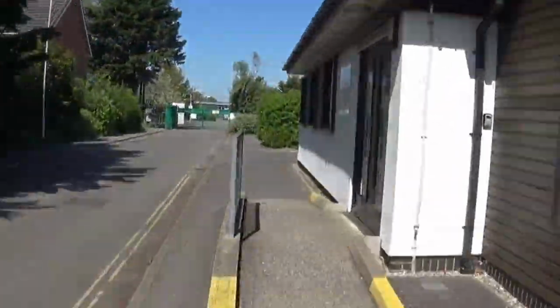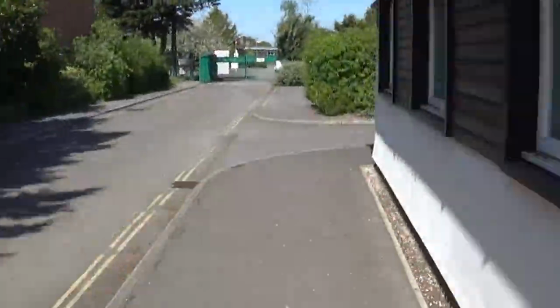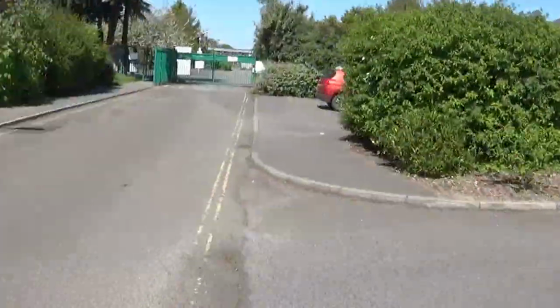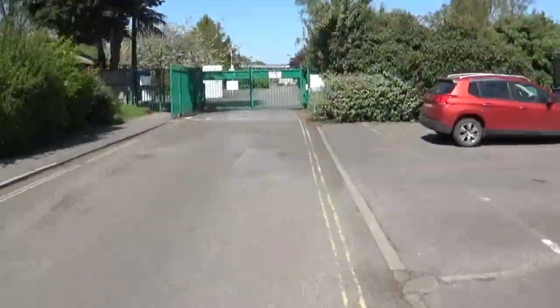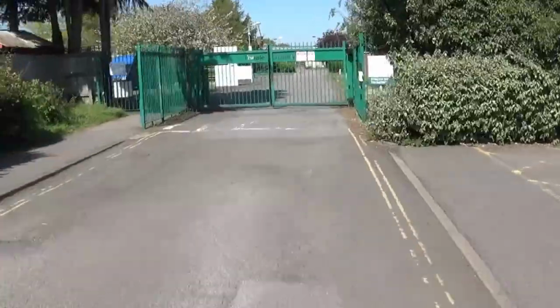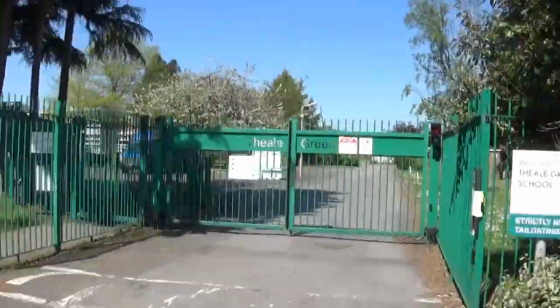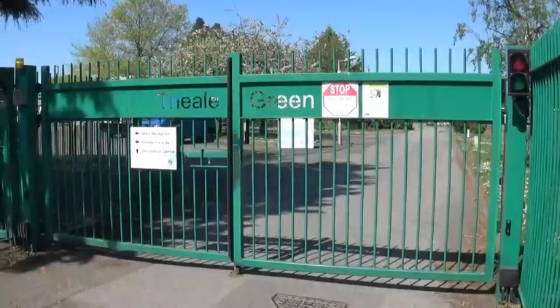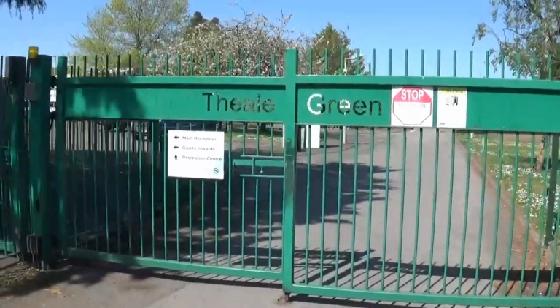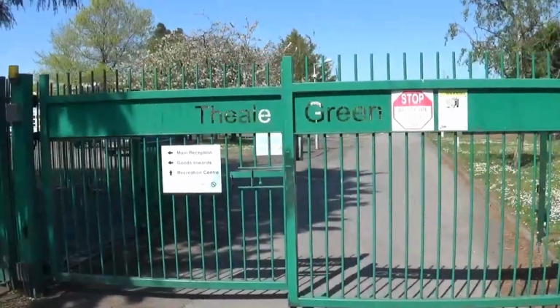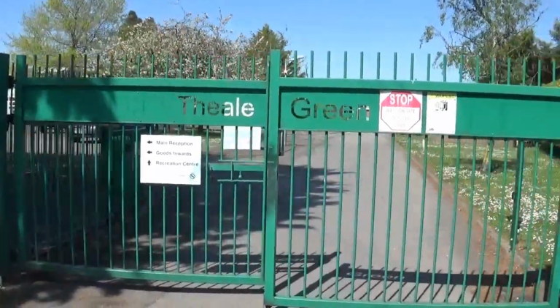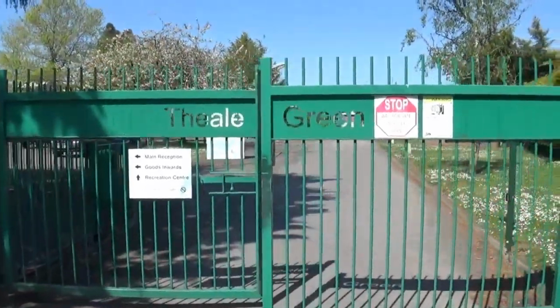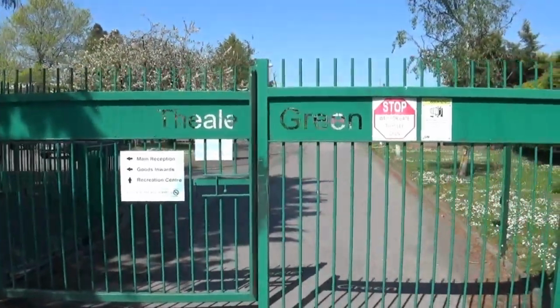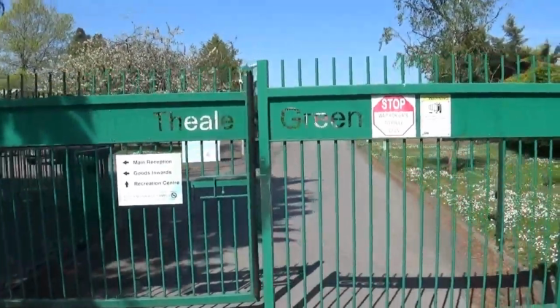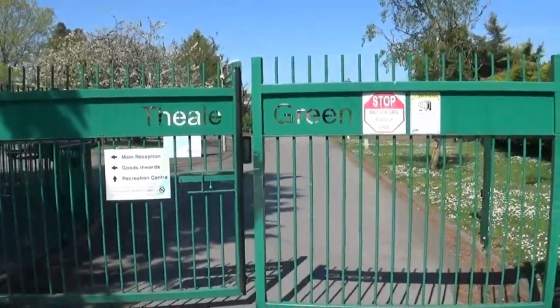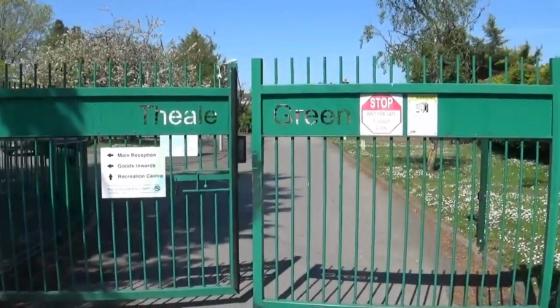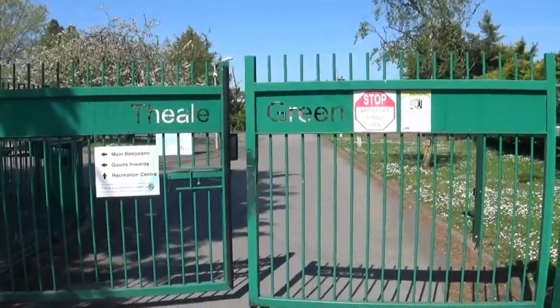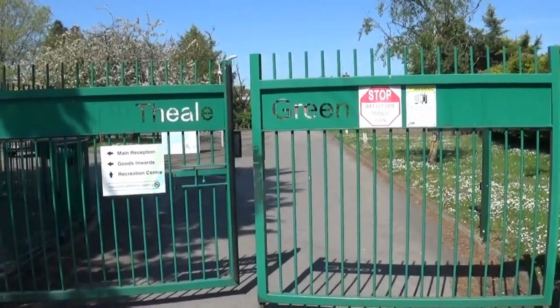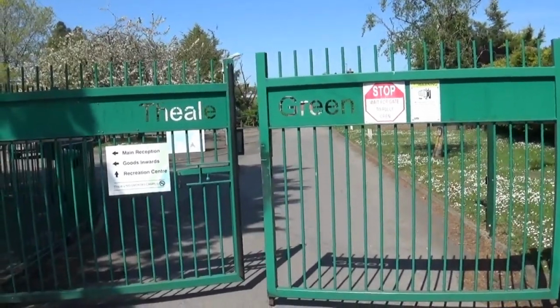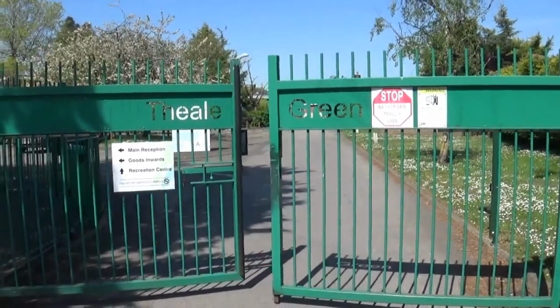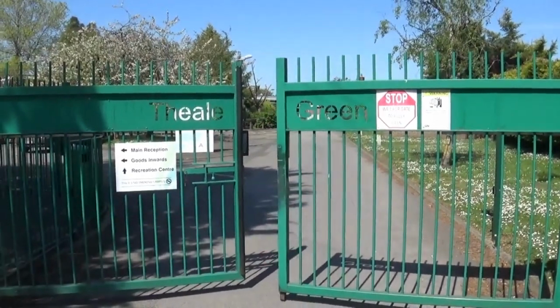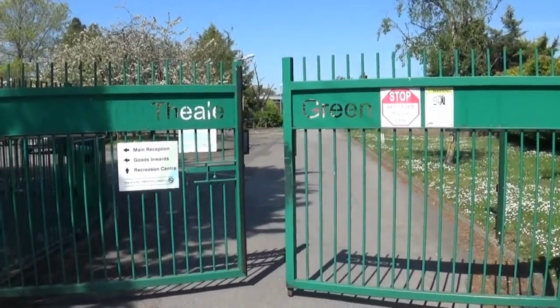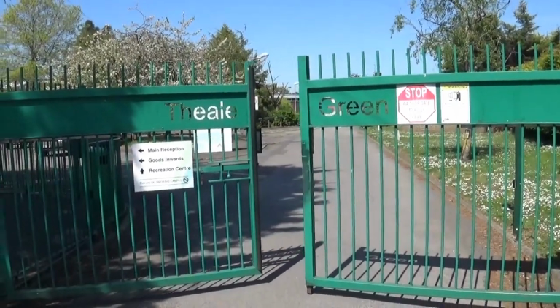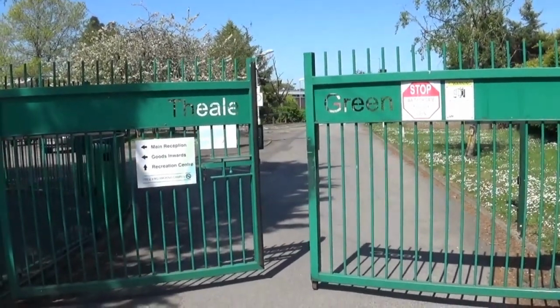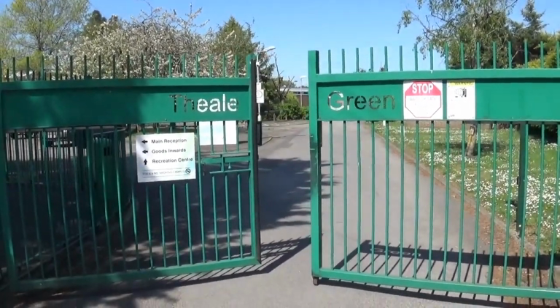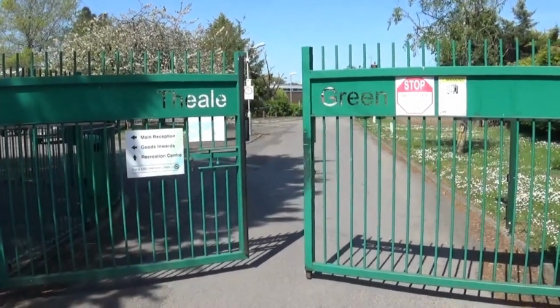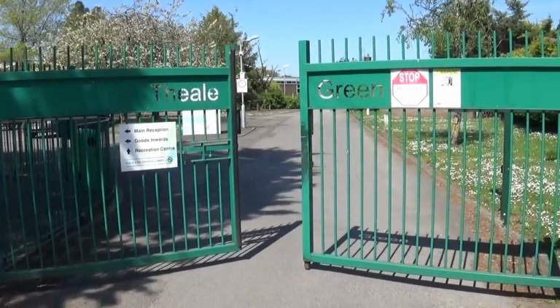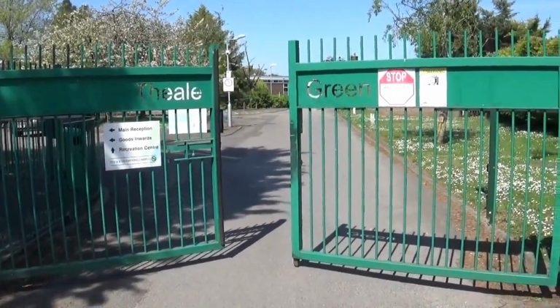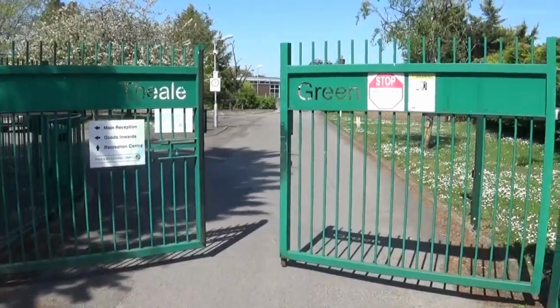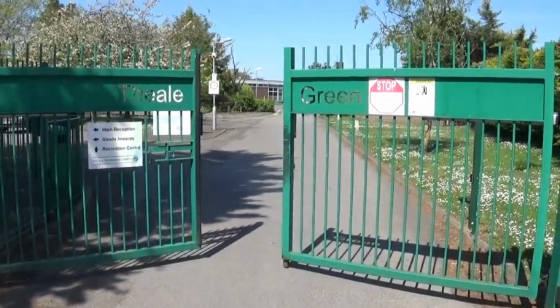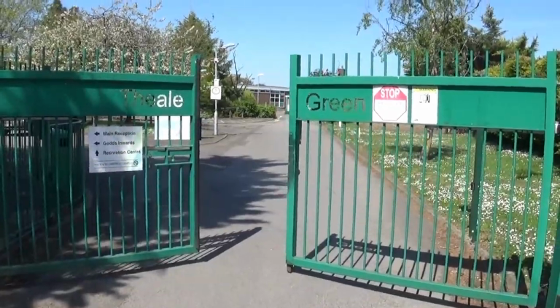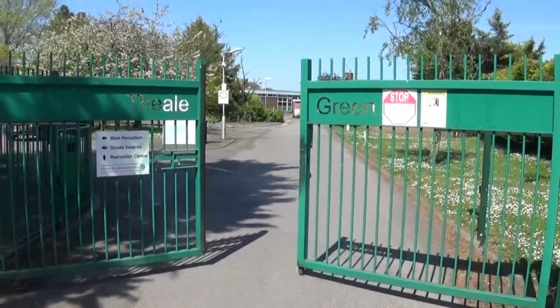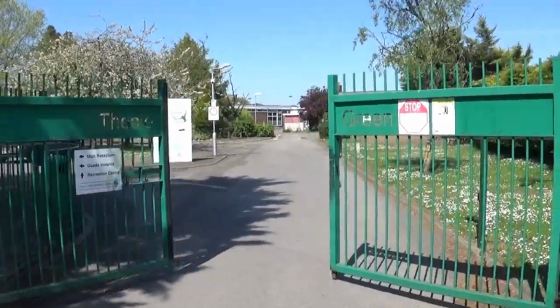This is the front entrance to the school on Church Lane. Students will come this way on foot and it's also the main entrance for cars. There's another entrance for buses which I will show you later.